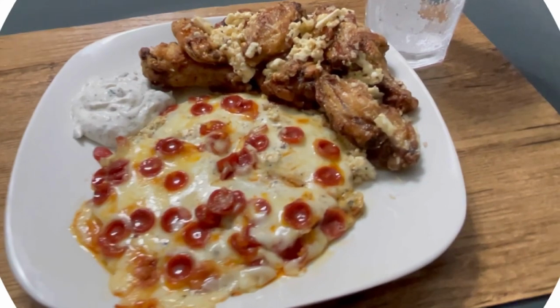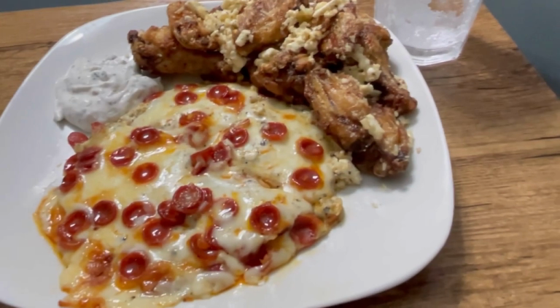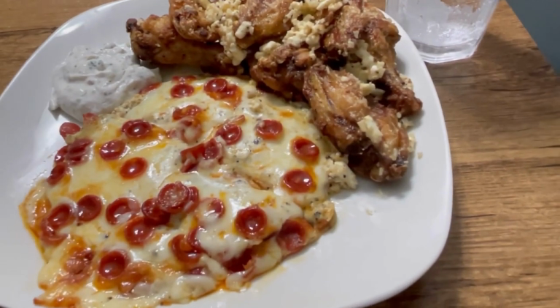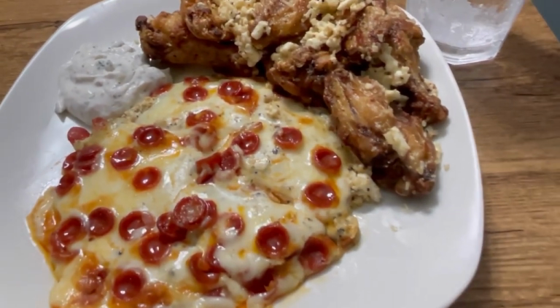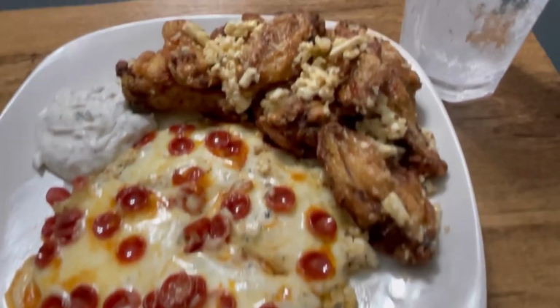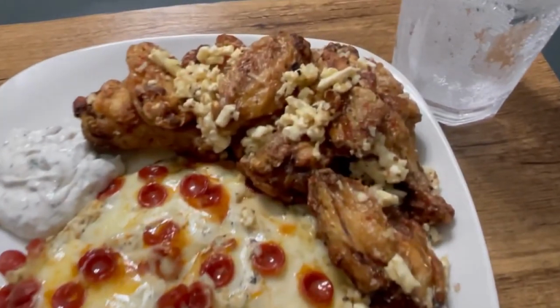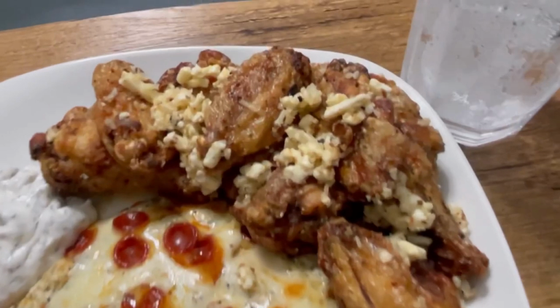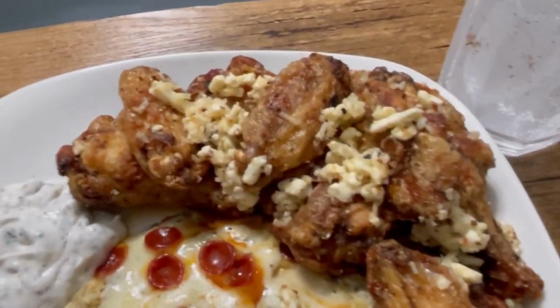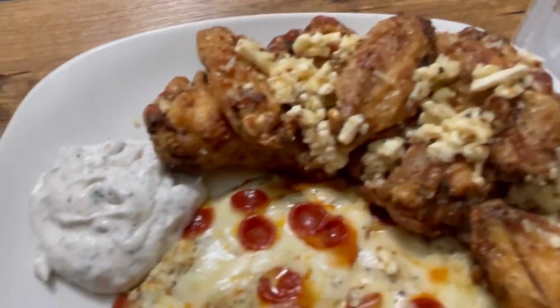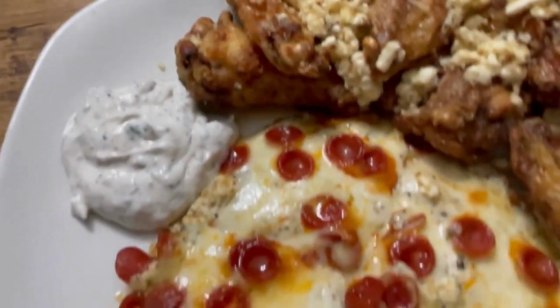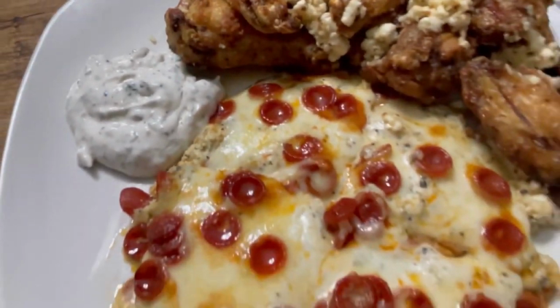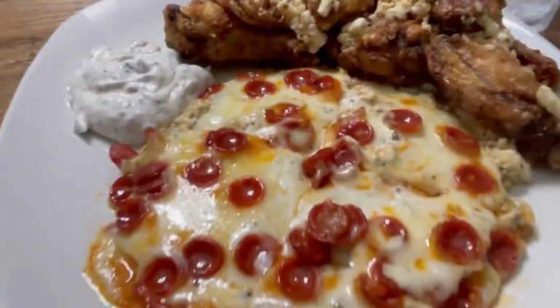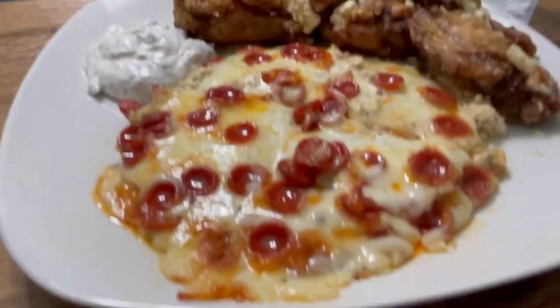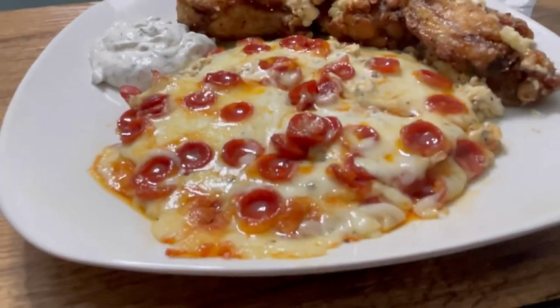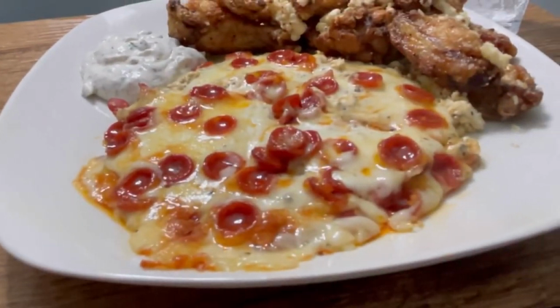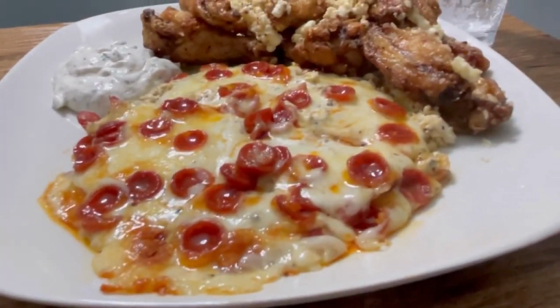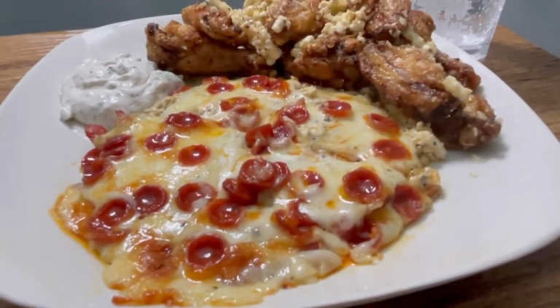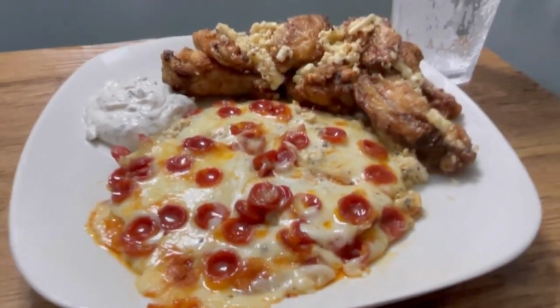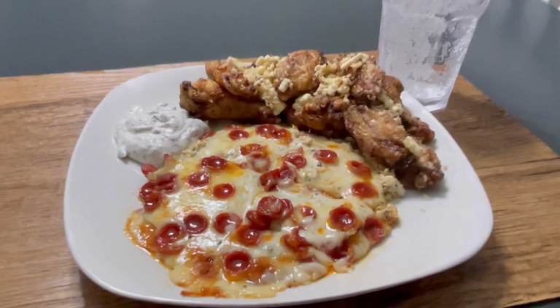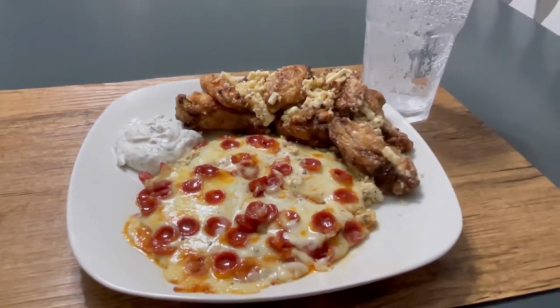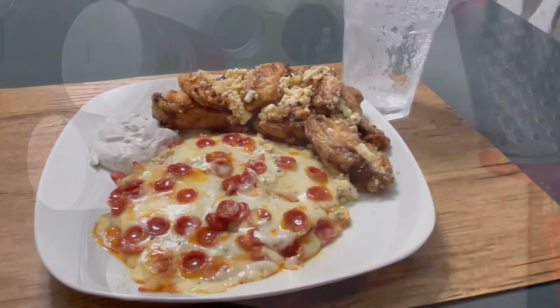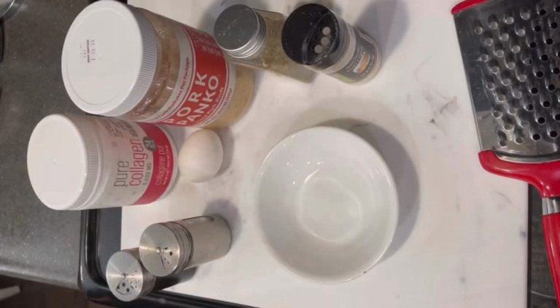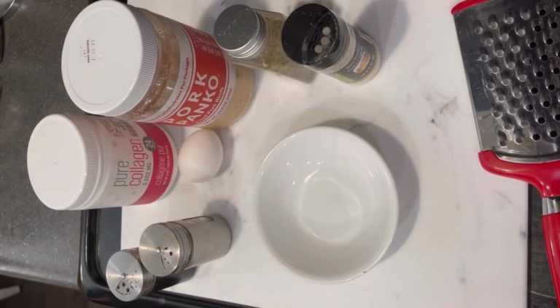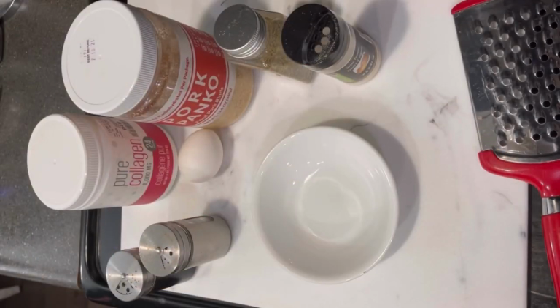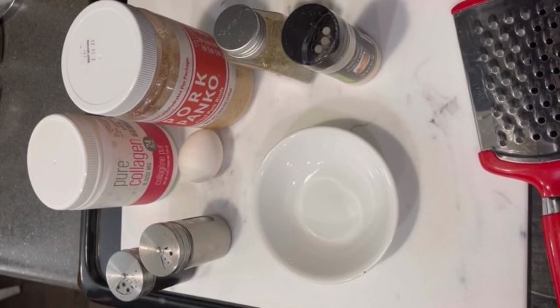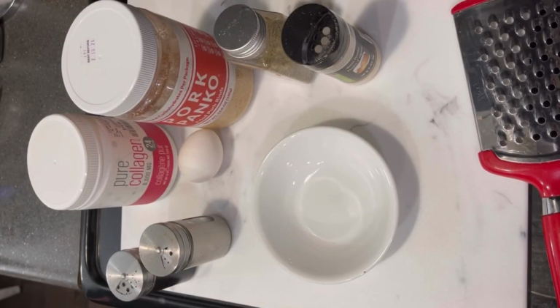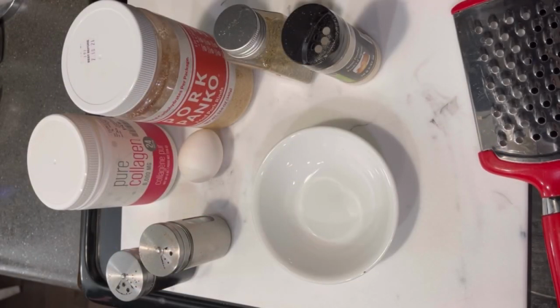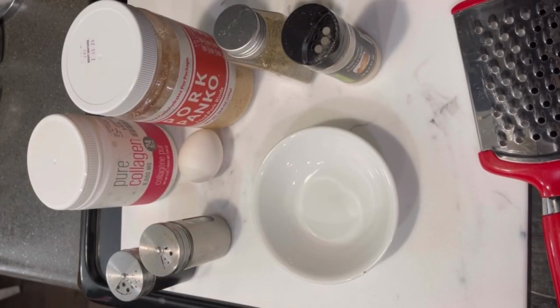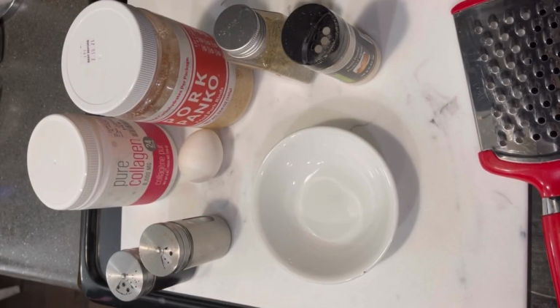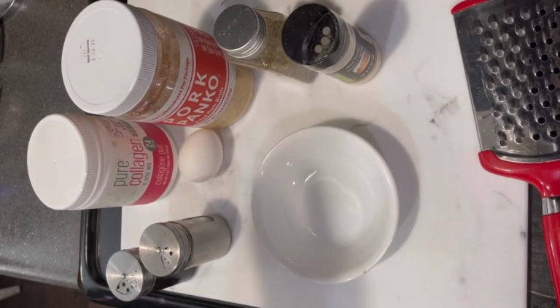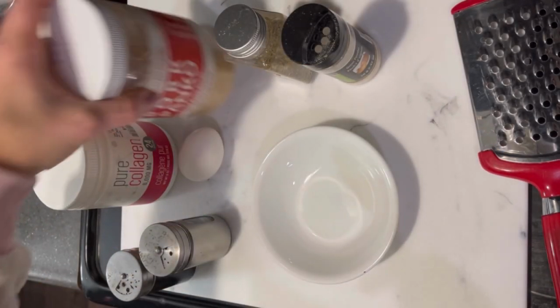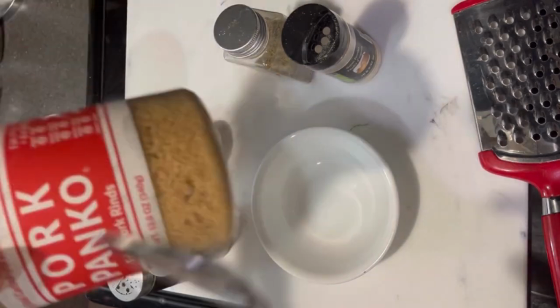Hi guys, this is Crystal from Keto Carnivores. I'm going to show you how I made this yummy individual-sized carnivore pizza. It was done in my air fryer and is super easy.